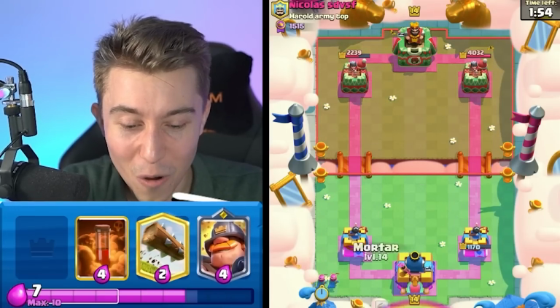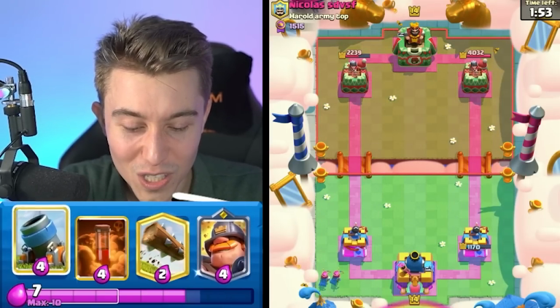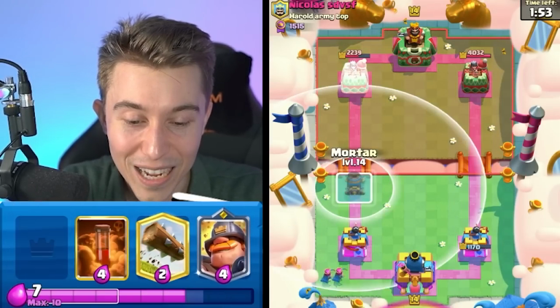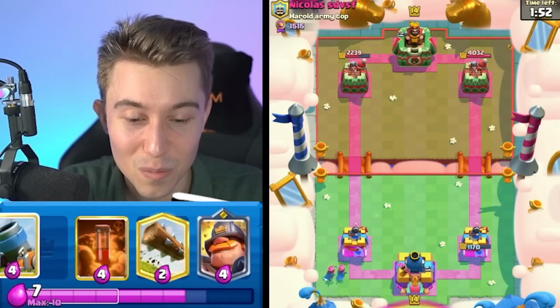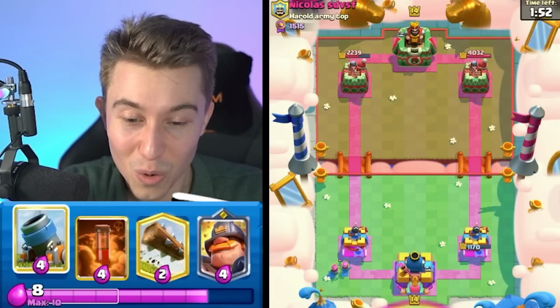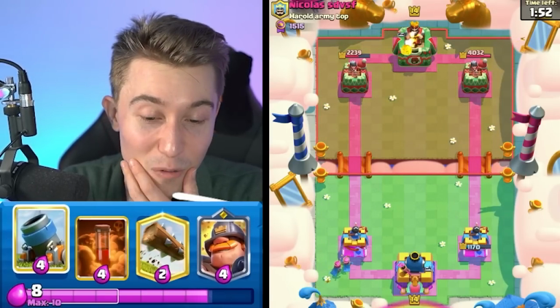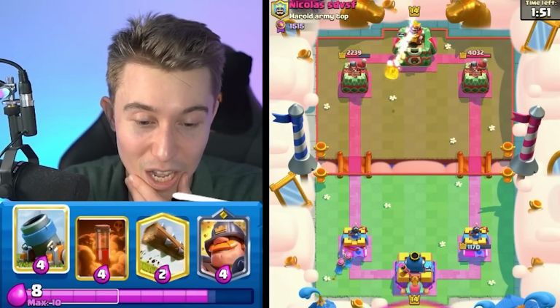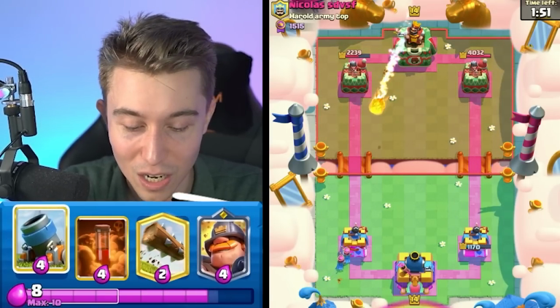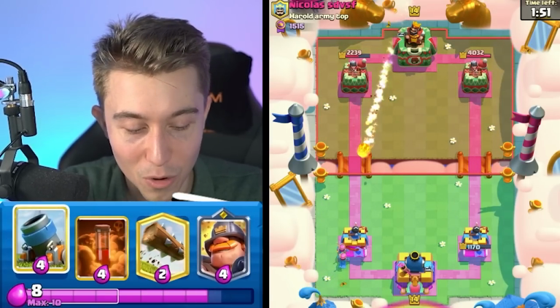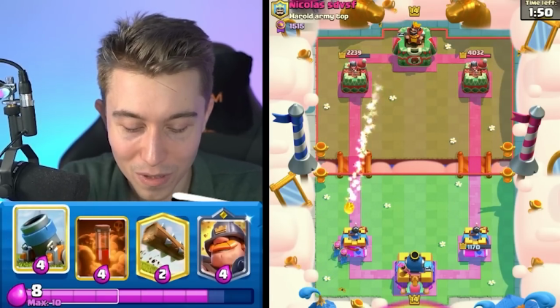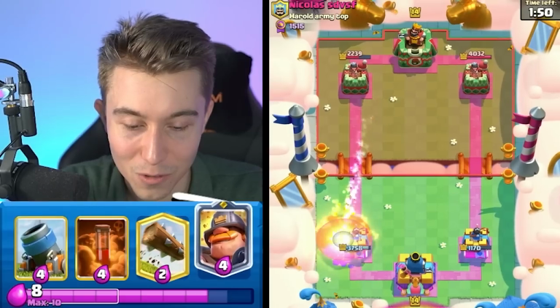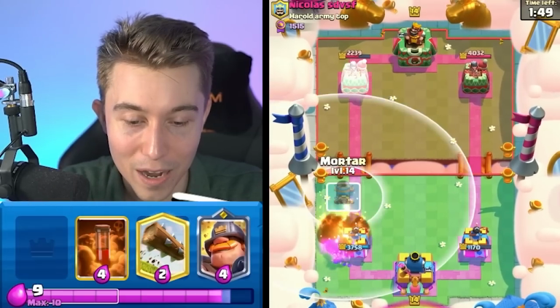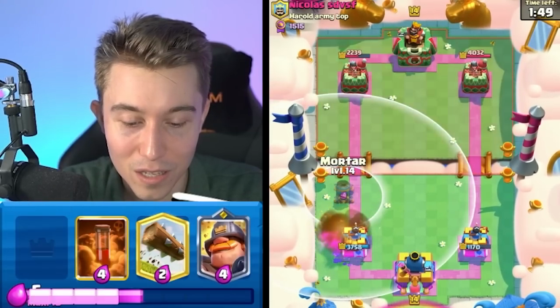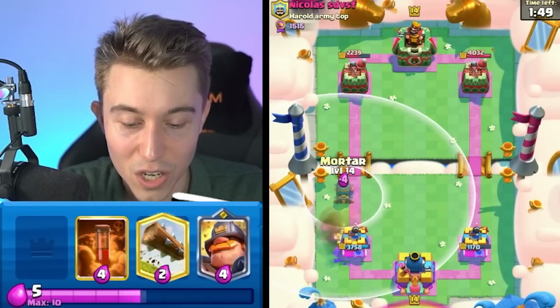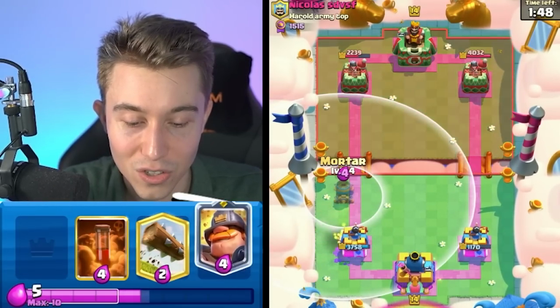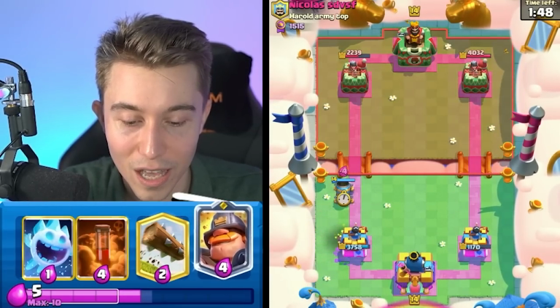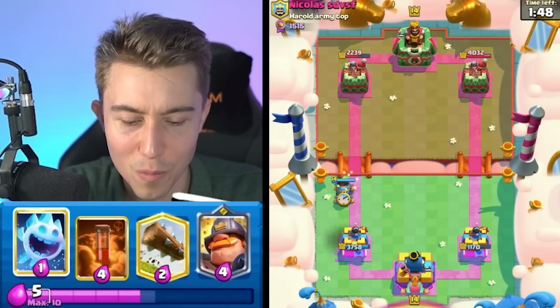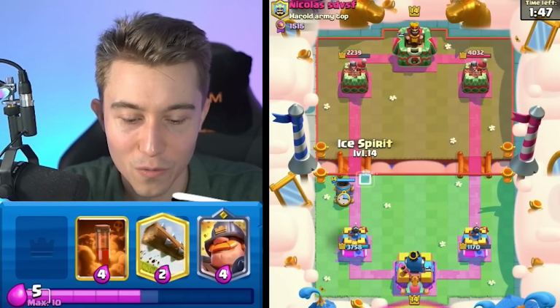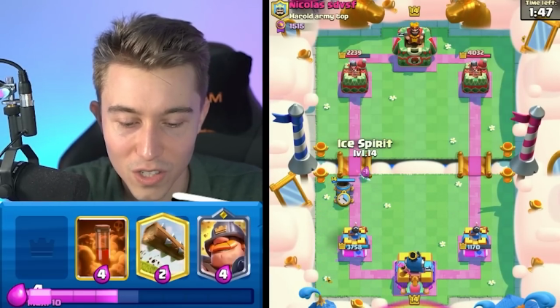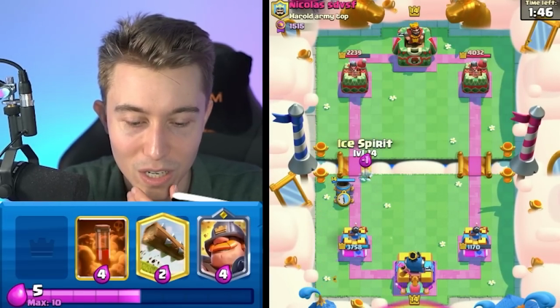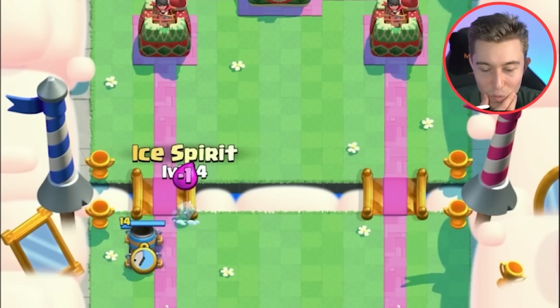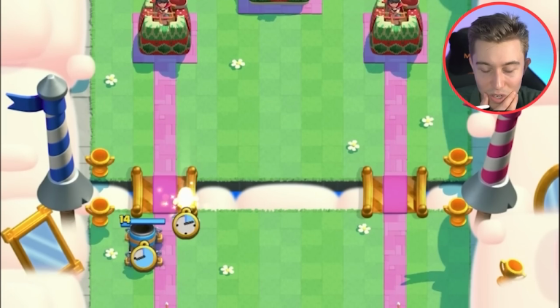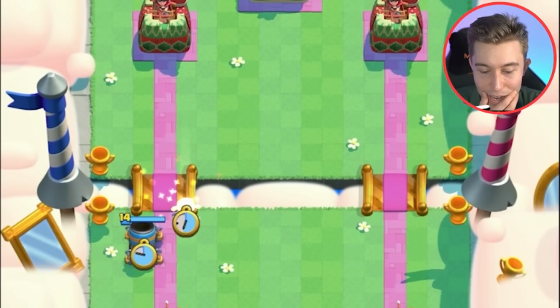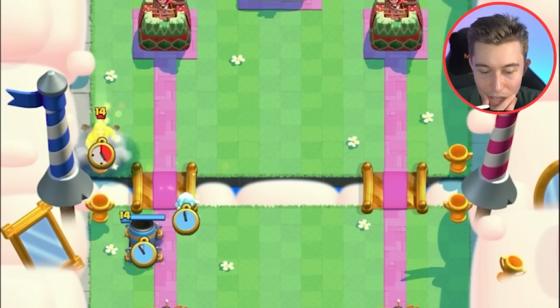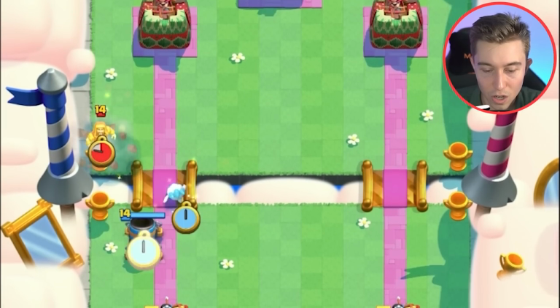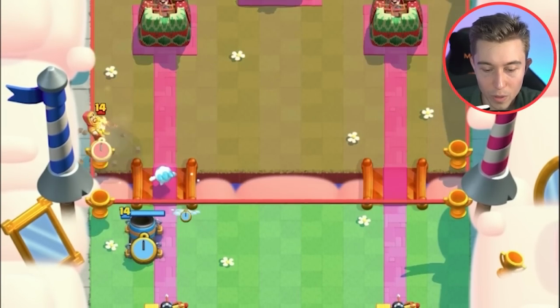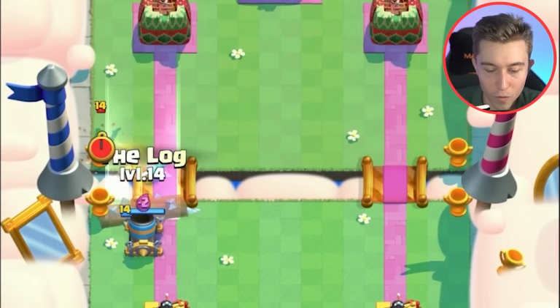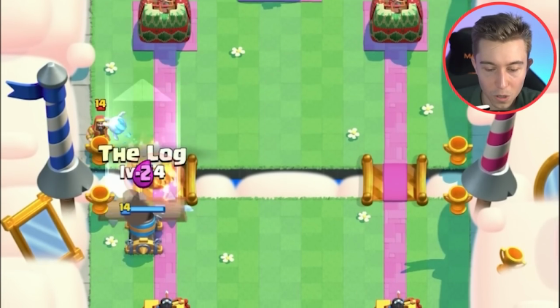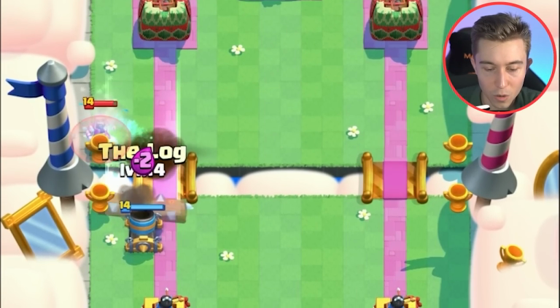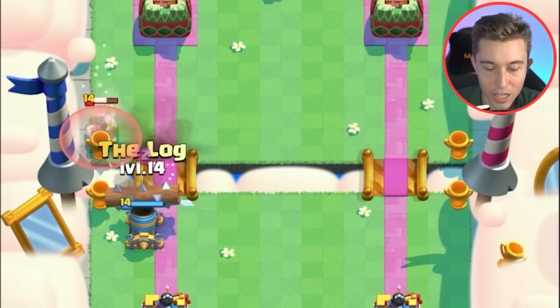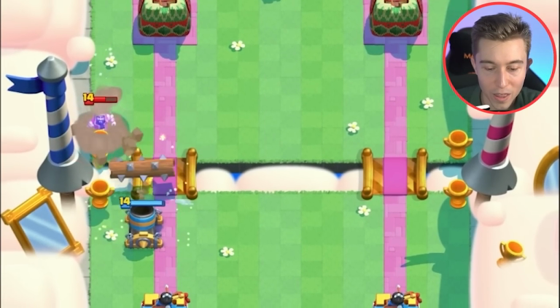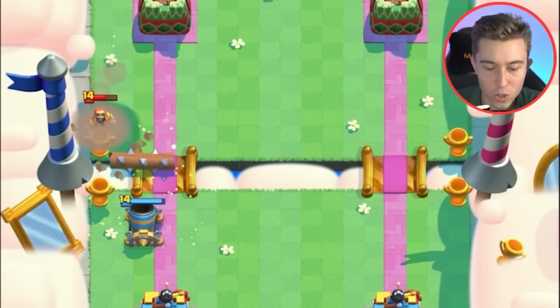So we're gonna go Archers in the back on the same side that we already have all of our damage. He's gonna Fireball on them — it doesn't really matter to me. That's actually good that he has Fireball instead of Freeze; it's gonna be even easier for us to defend.